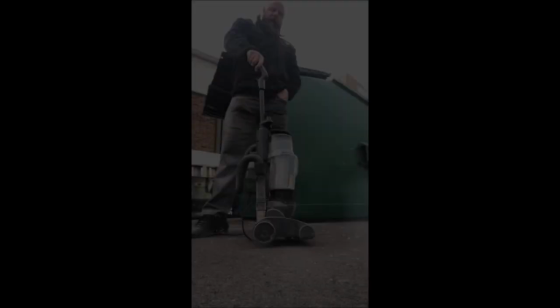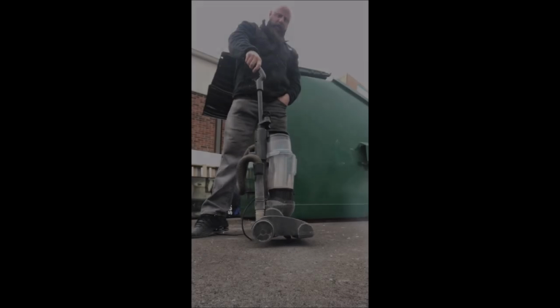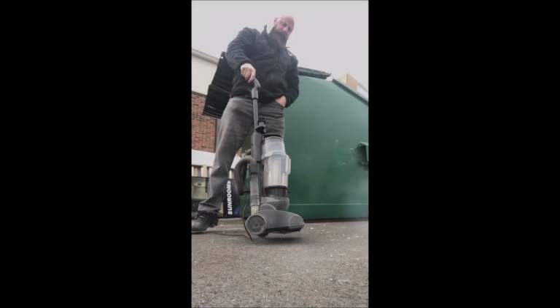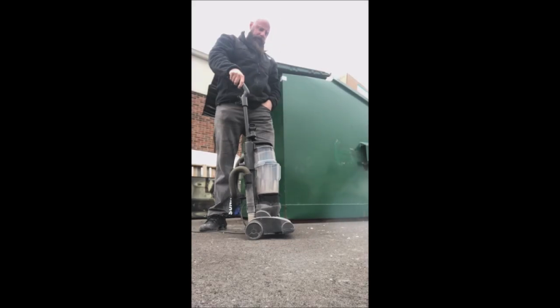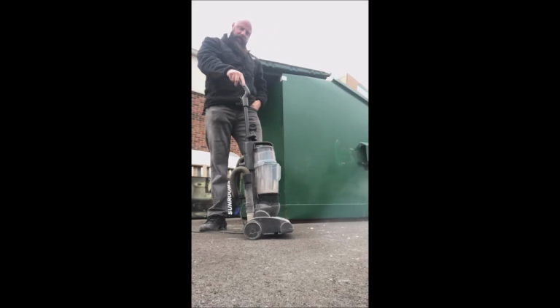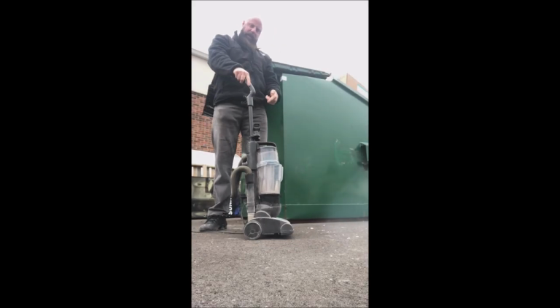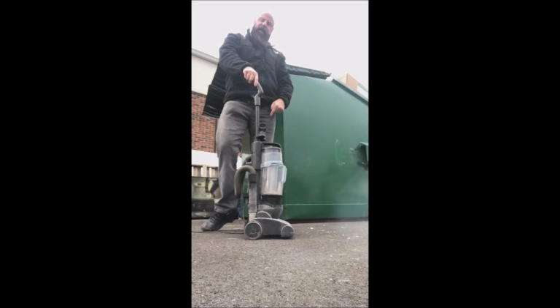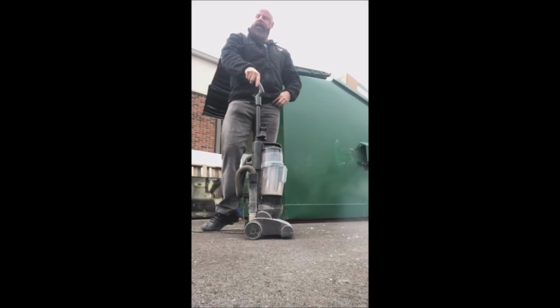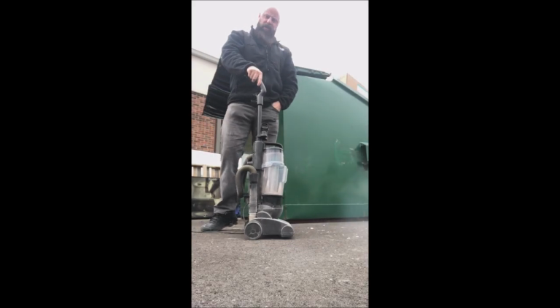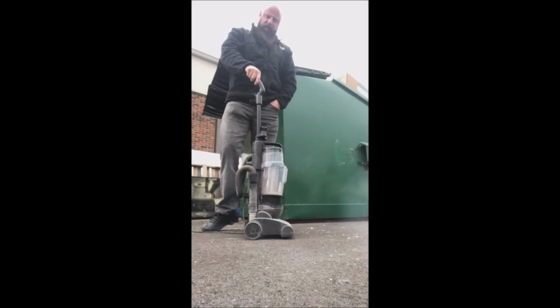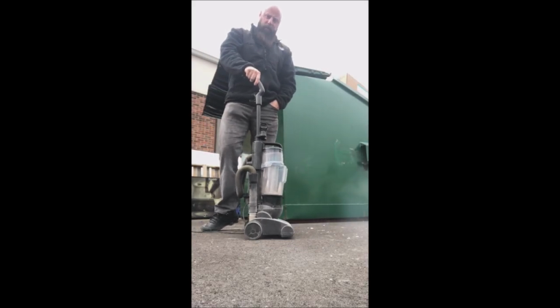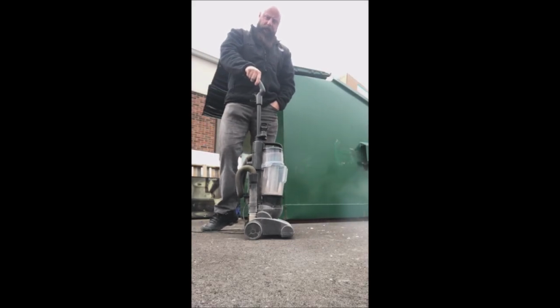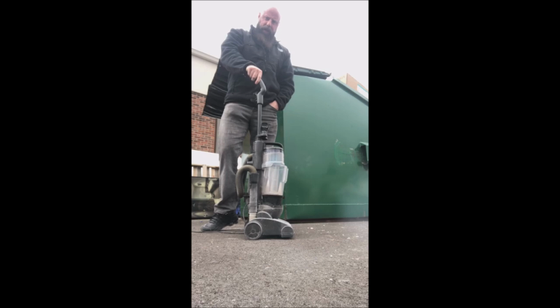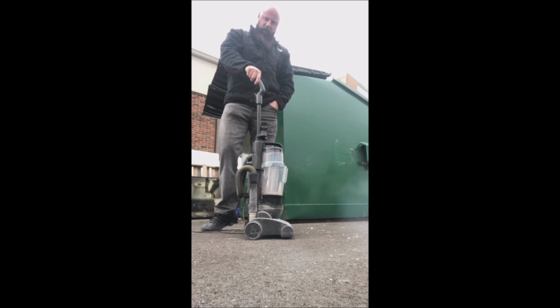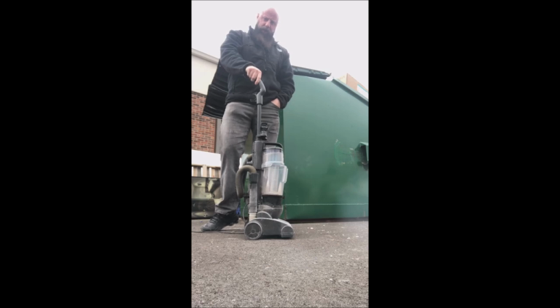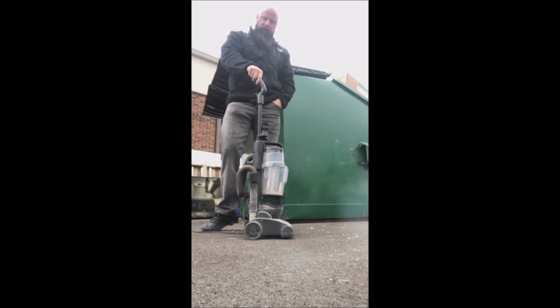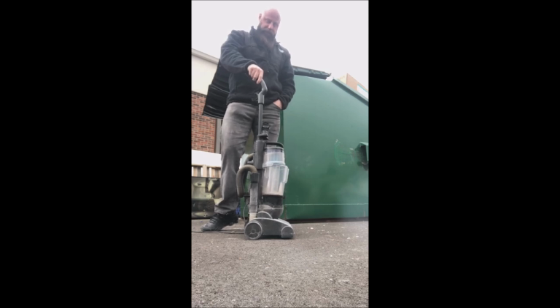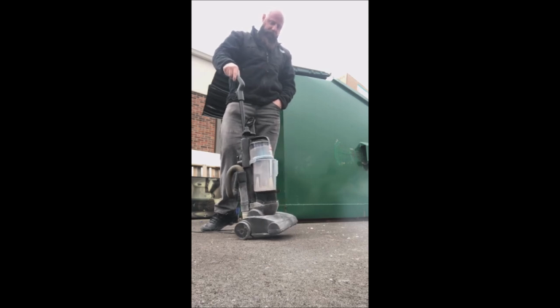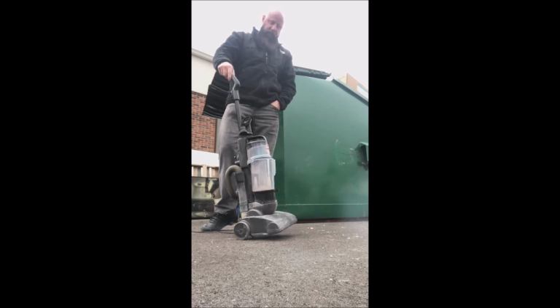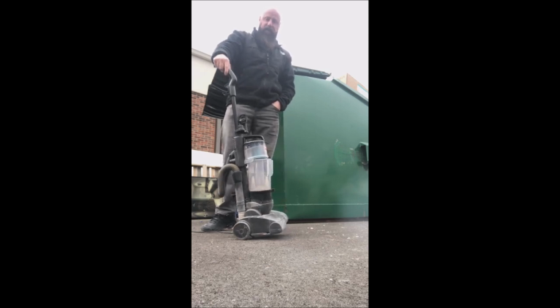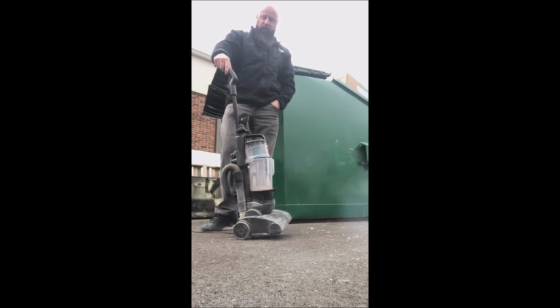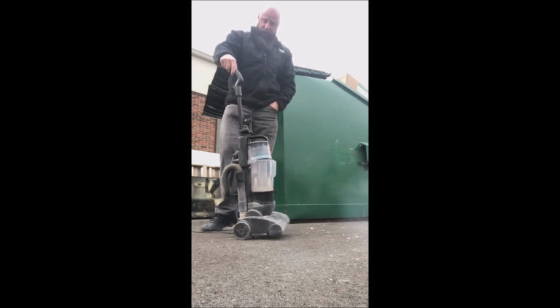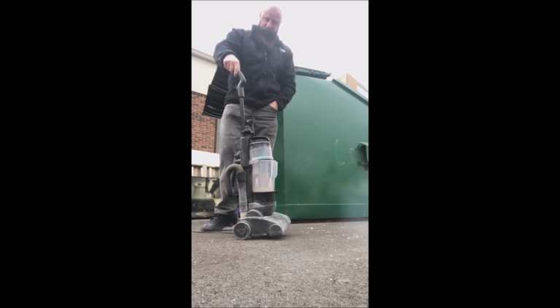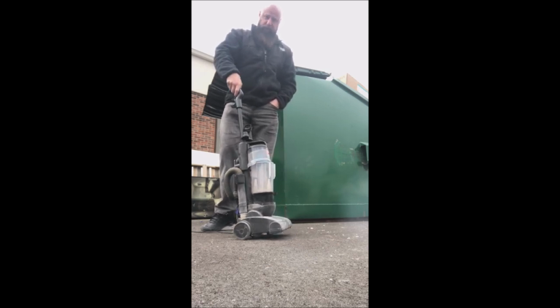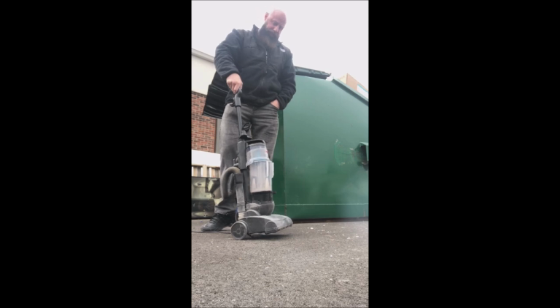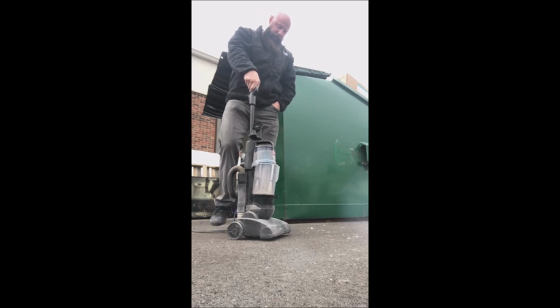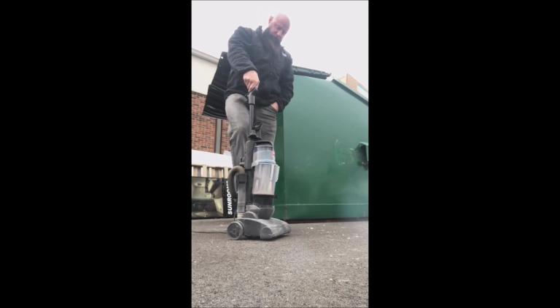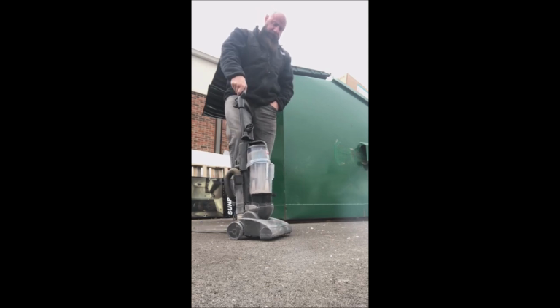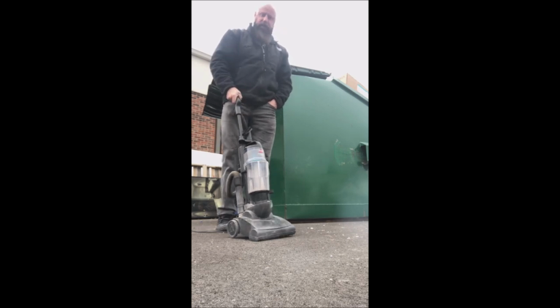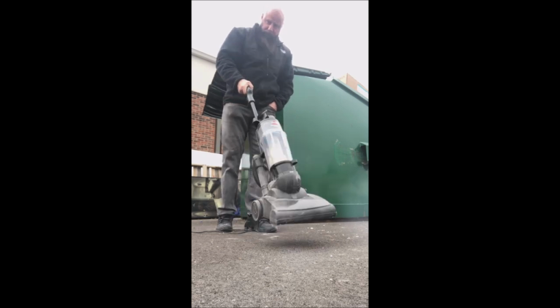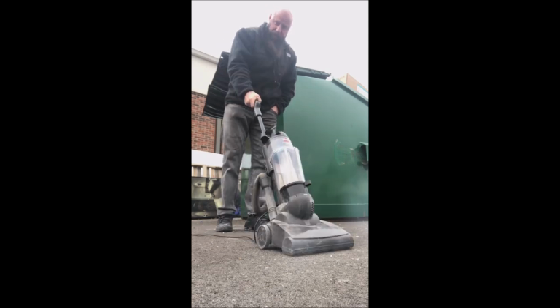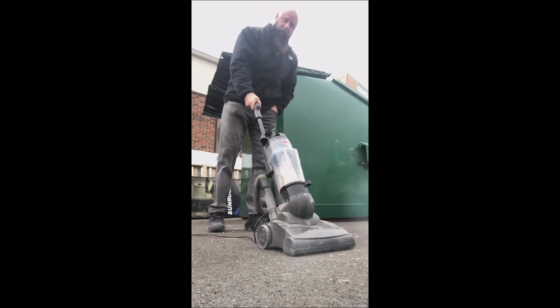I'm here today to show you how to repair a vacuum cleaner when it's not functioning. This thing has got no suction power, so I'm going to show you what we do.